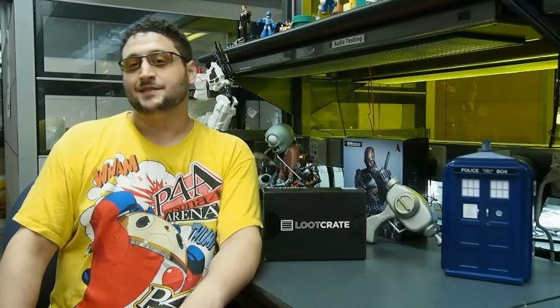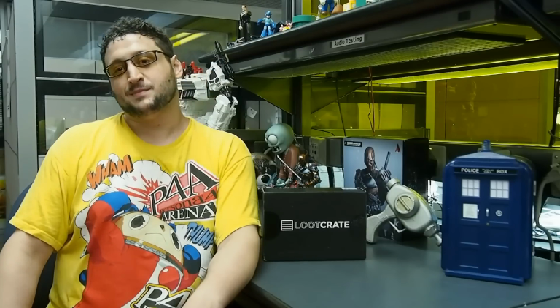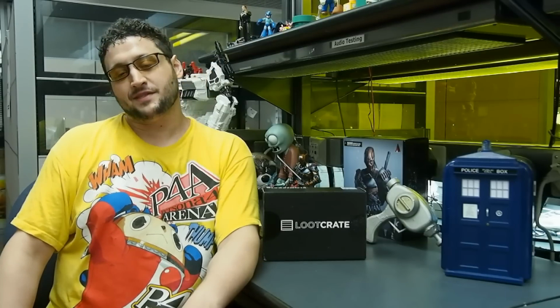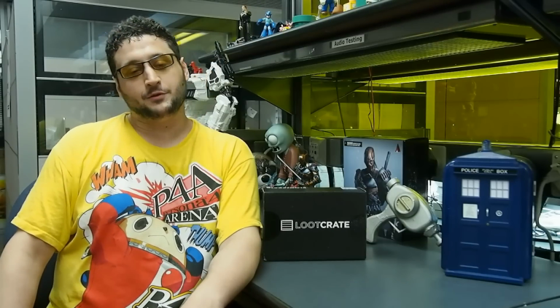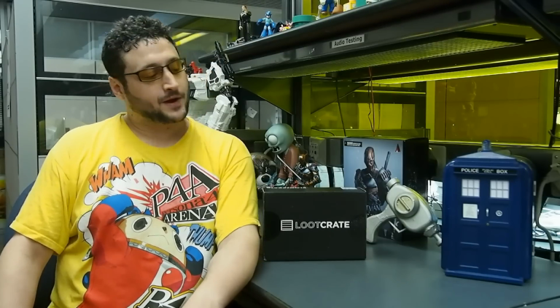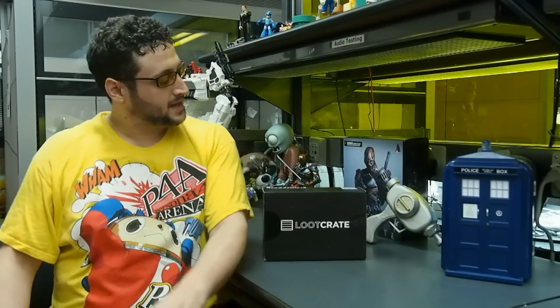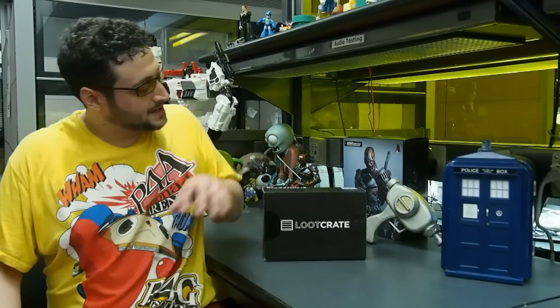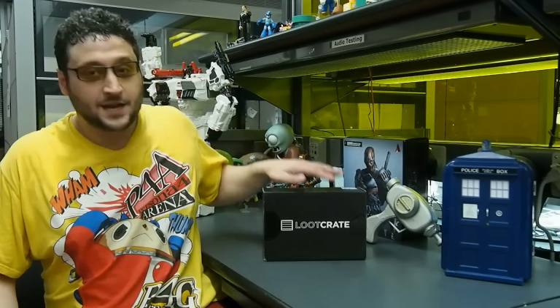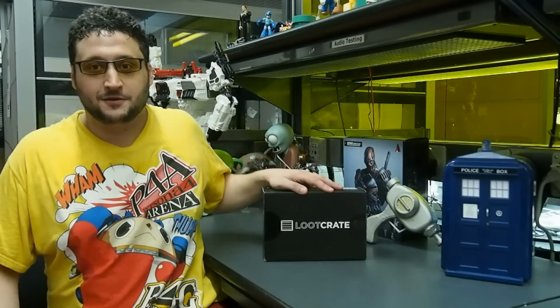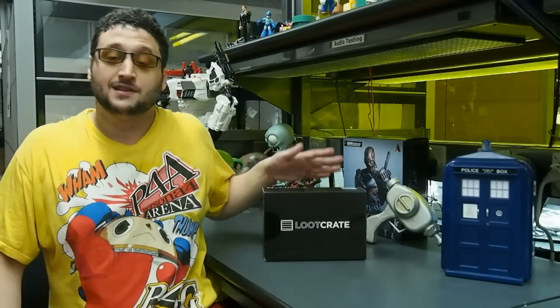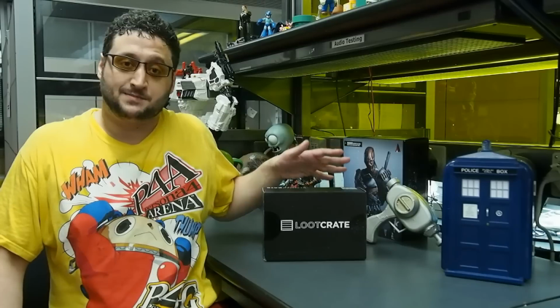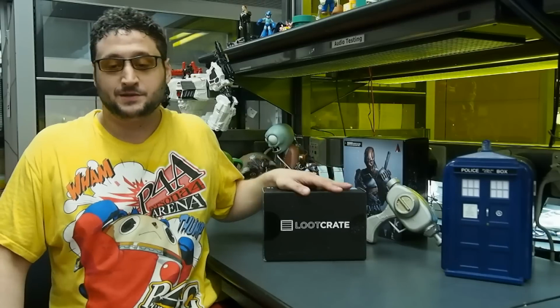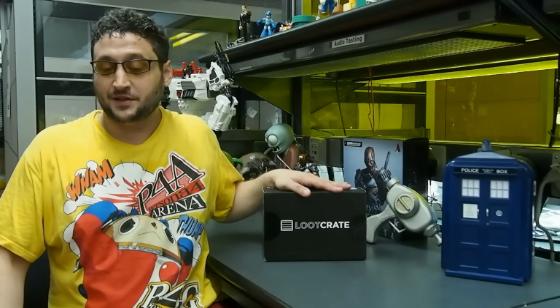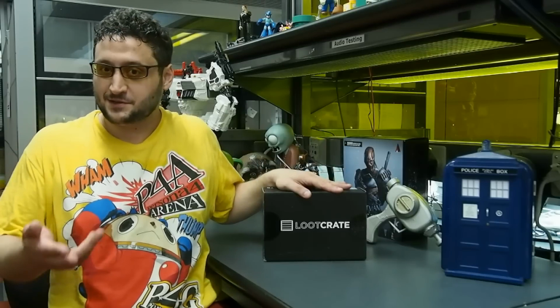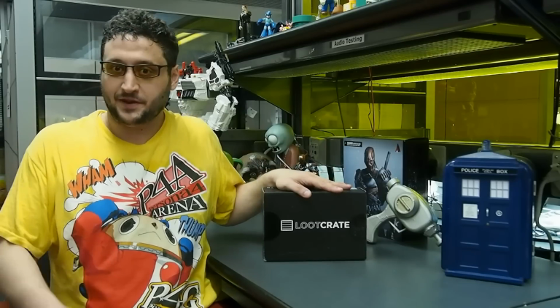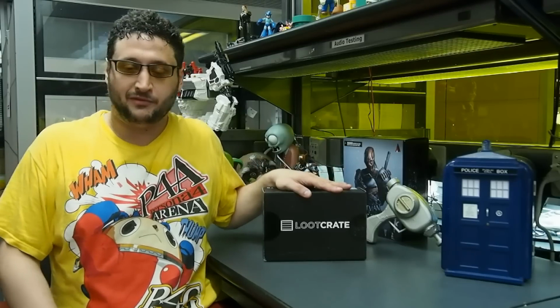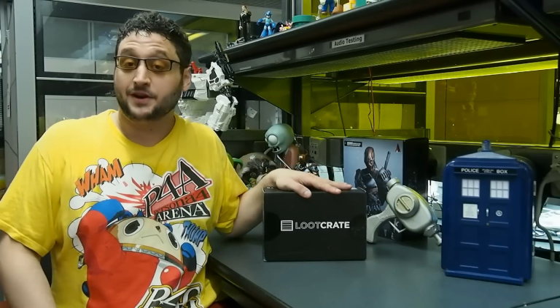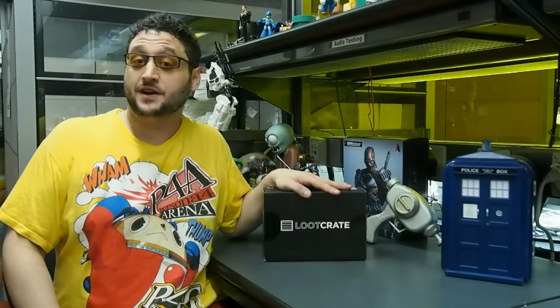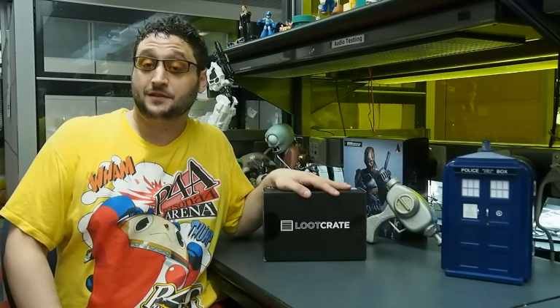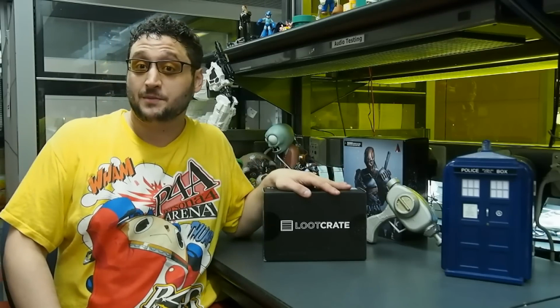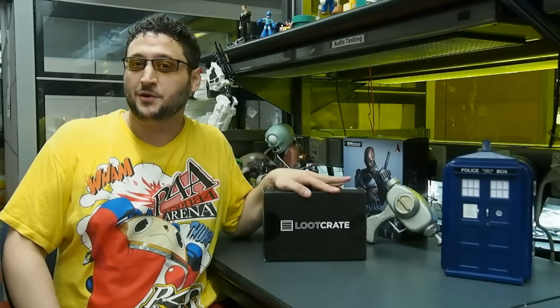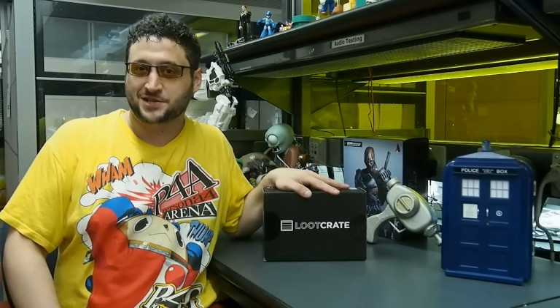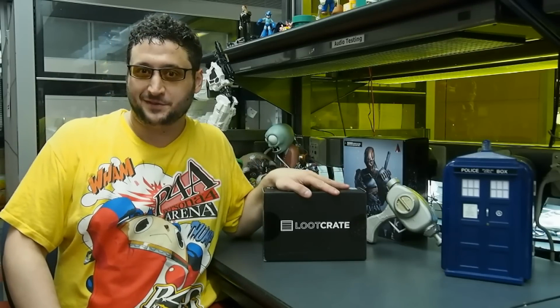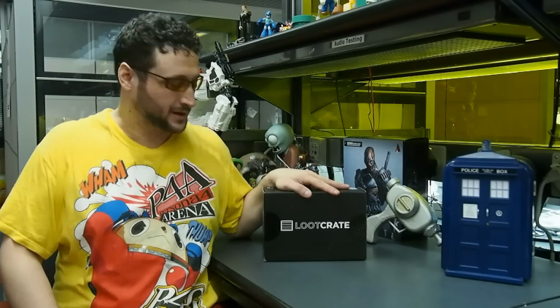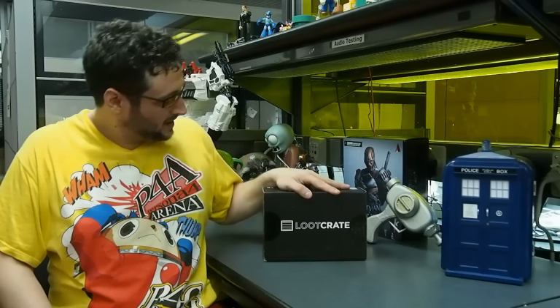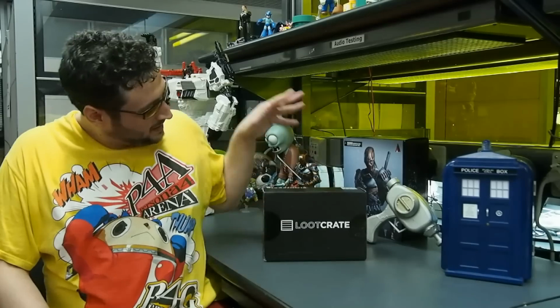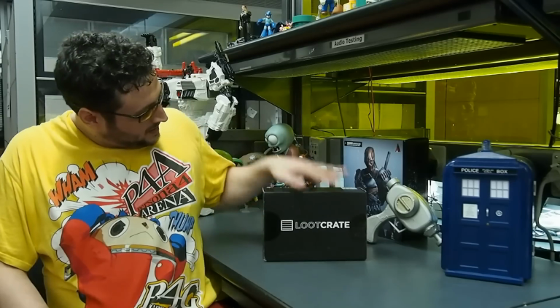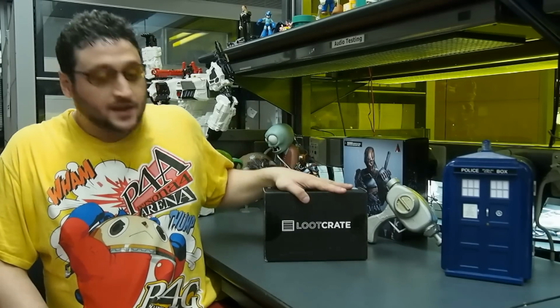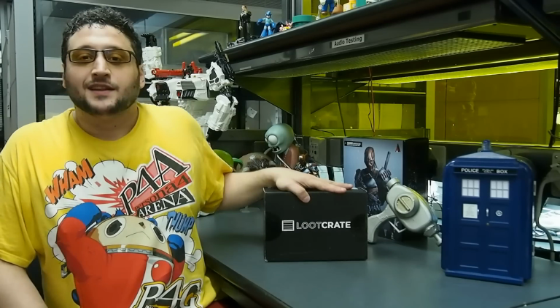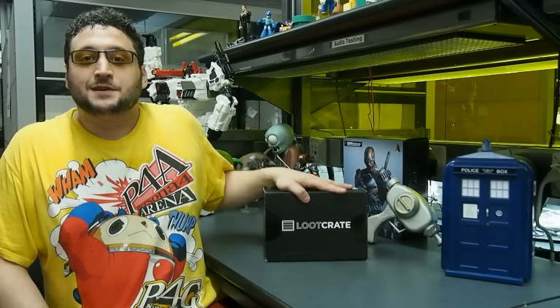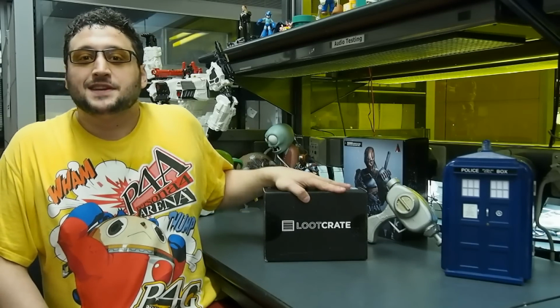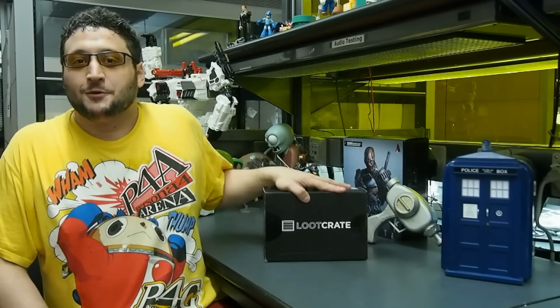This month, the Loot Crate theme is Heroes. Last month was Villains — you saw the video before, and if not, you can click on it below and watch it after this one. Let's see what's in Heroes.